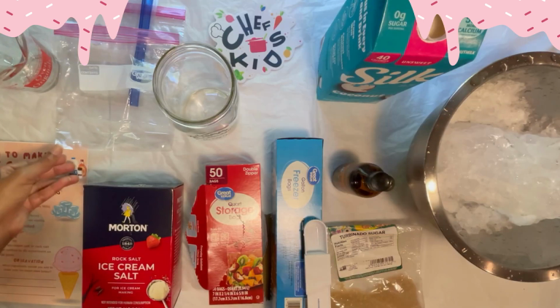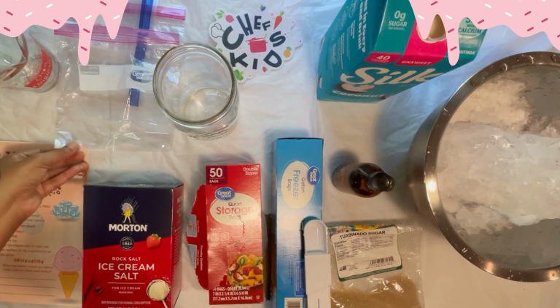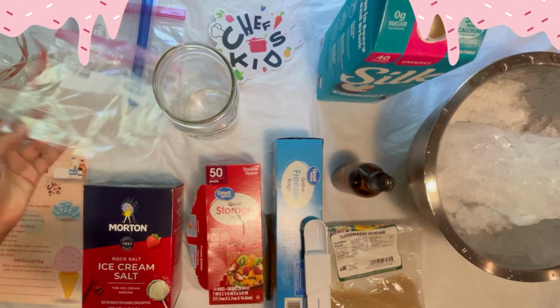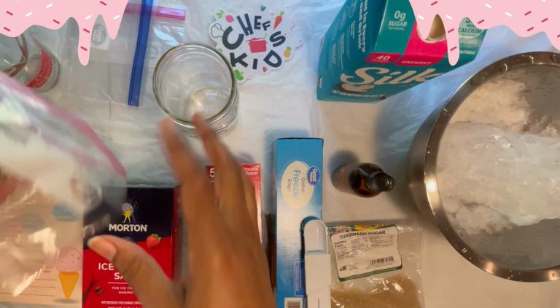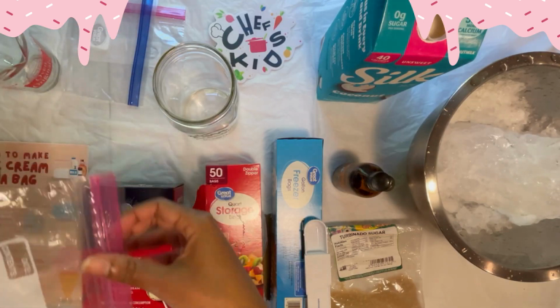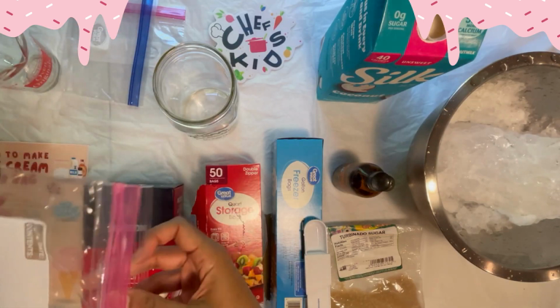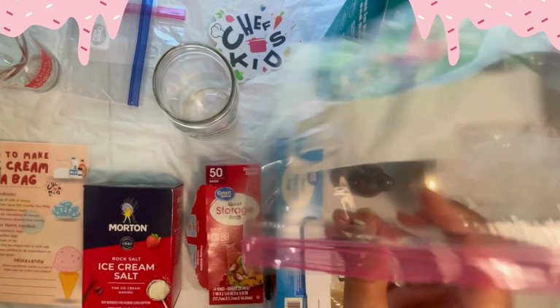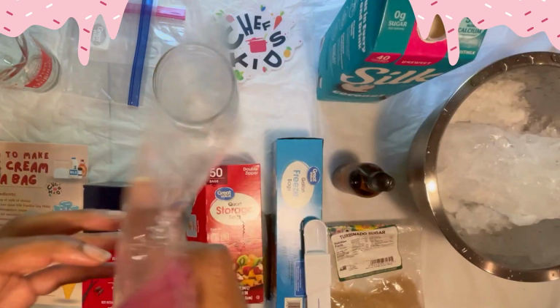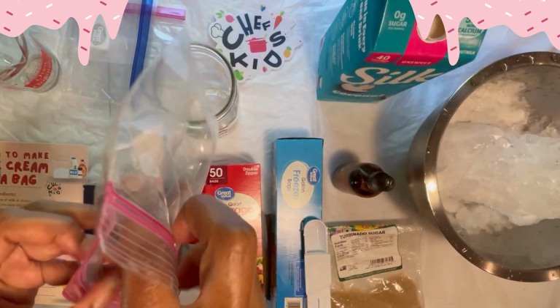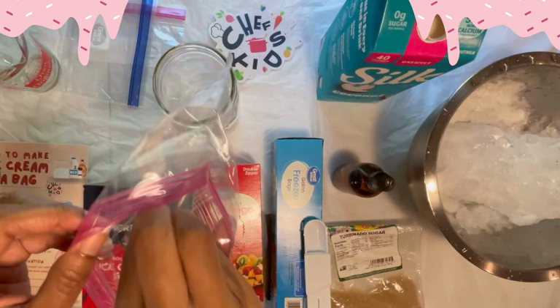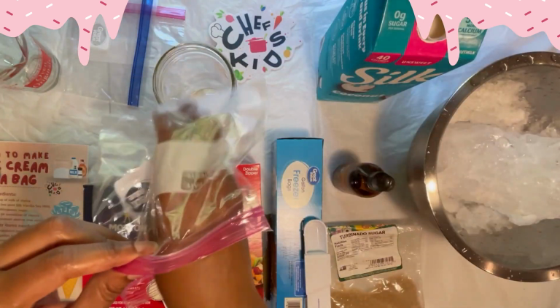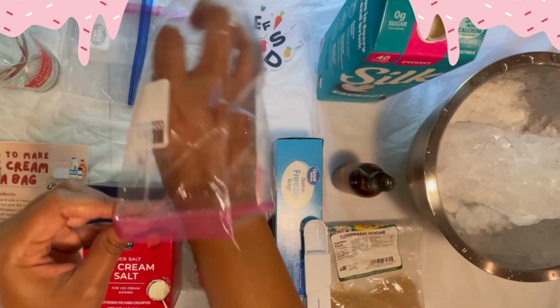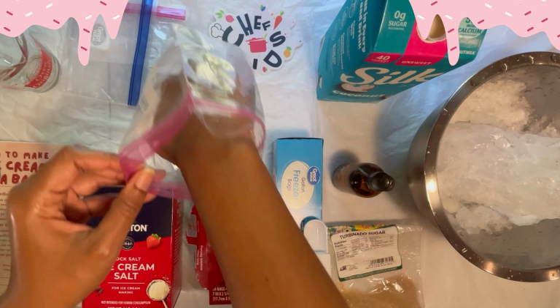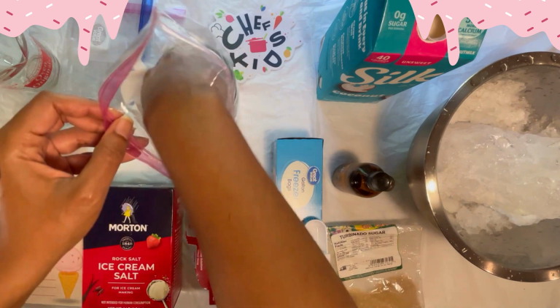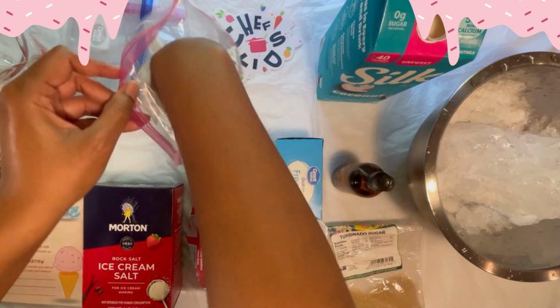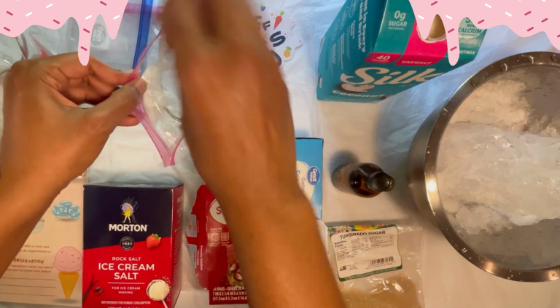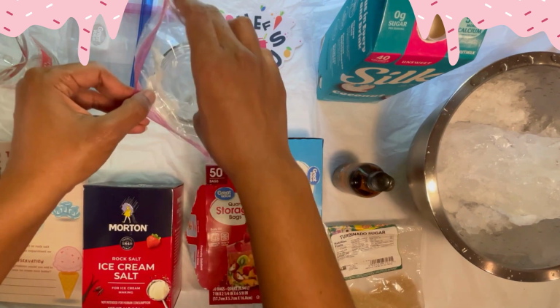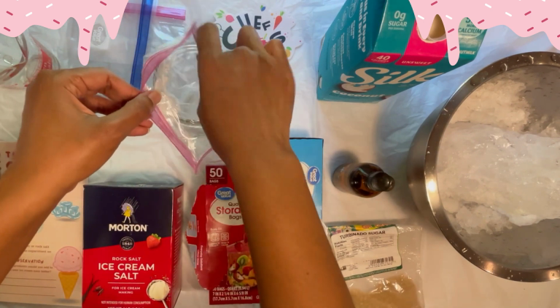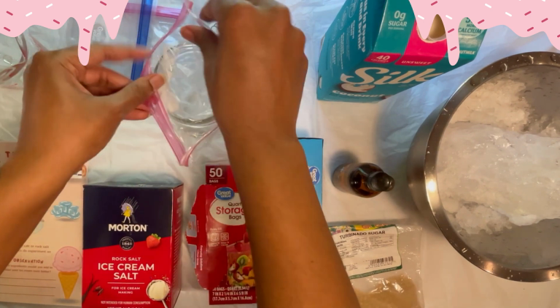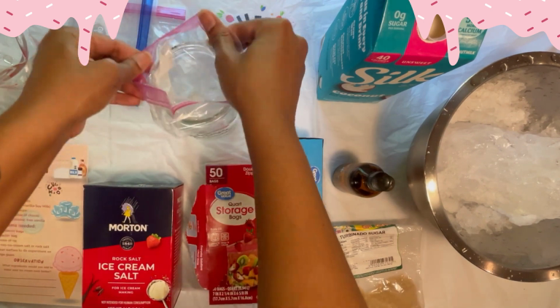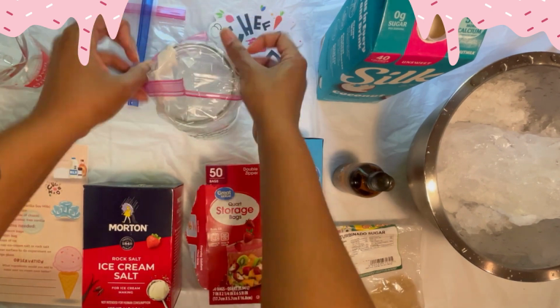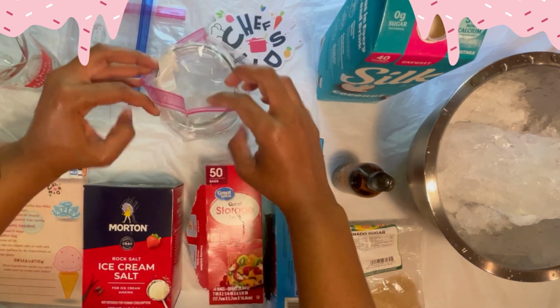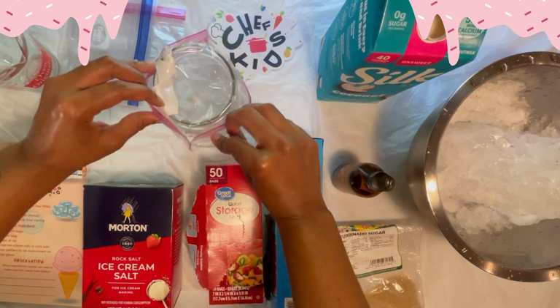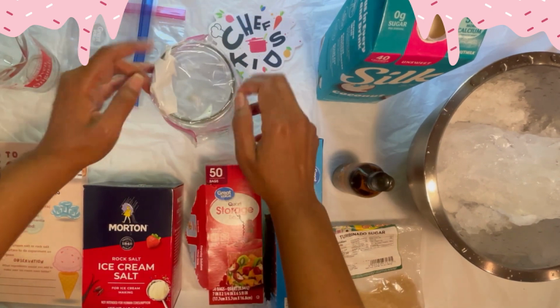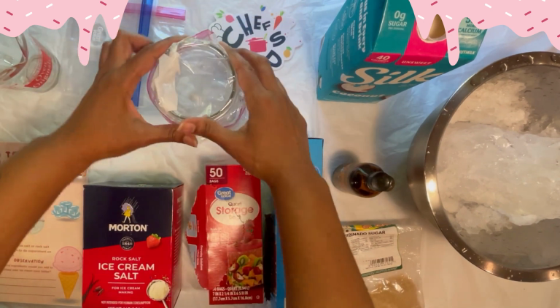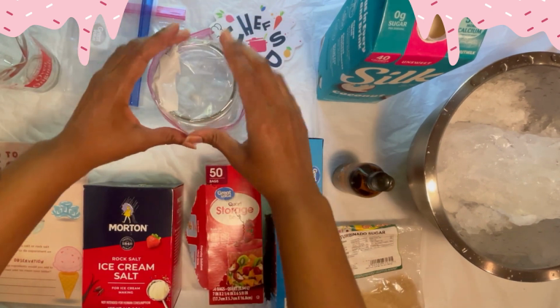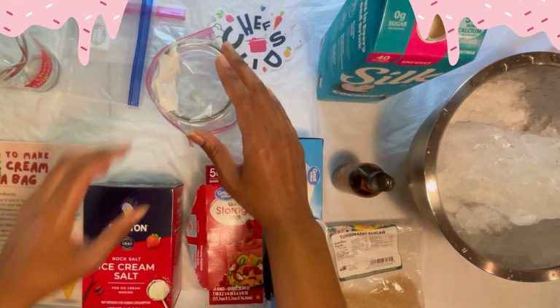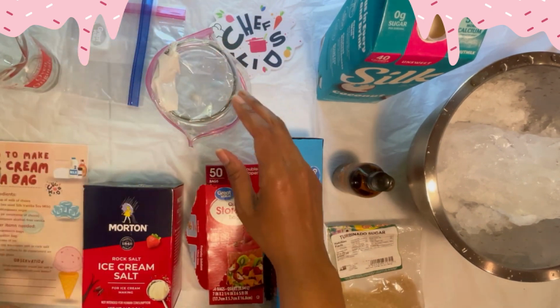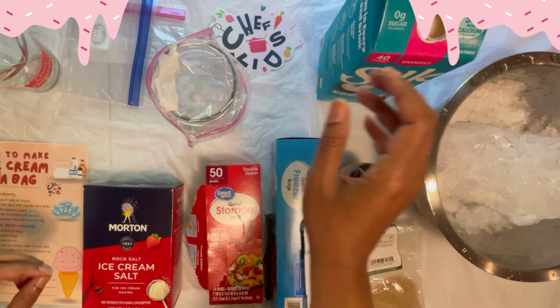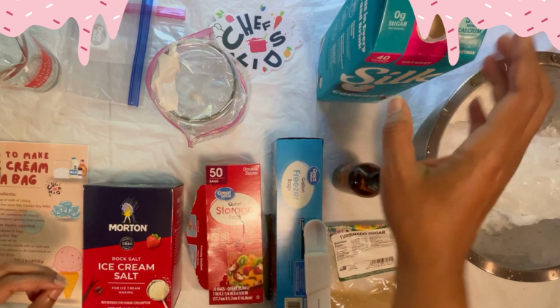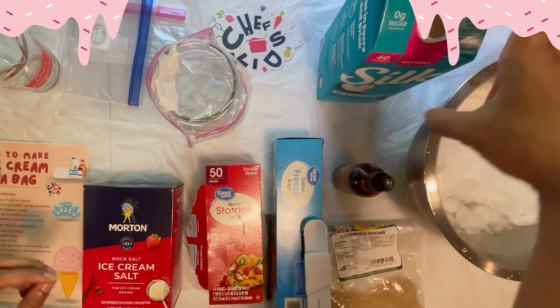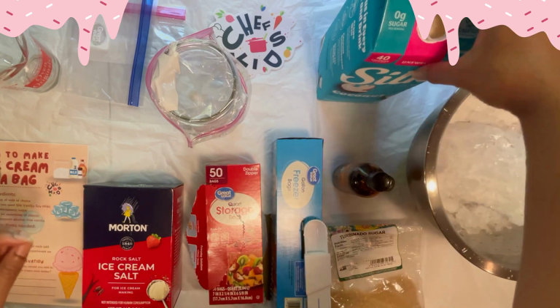Step one: you are going to place one of the quart bags in the glass and fold the top over the edge of the glass, and then you'll grab your milk.